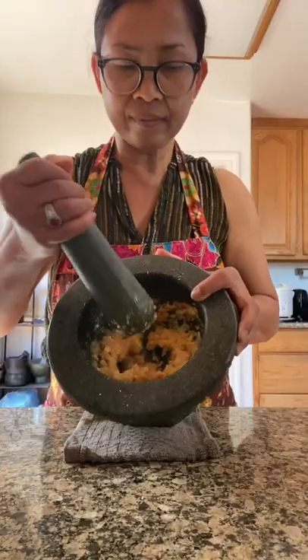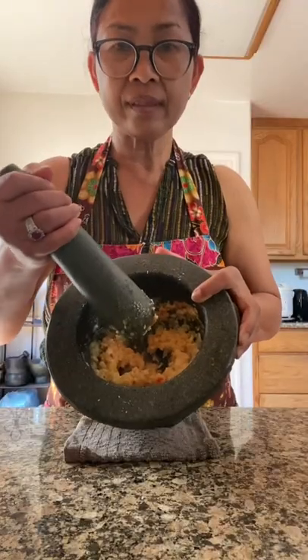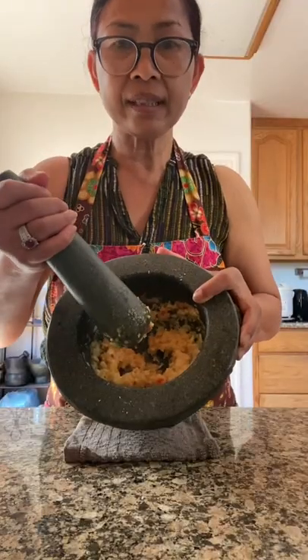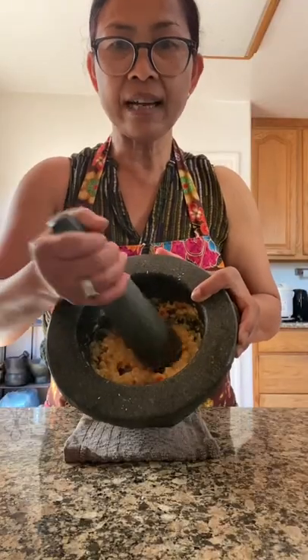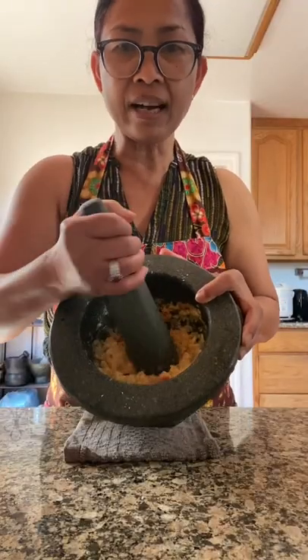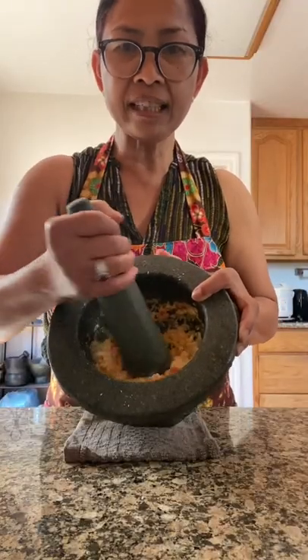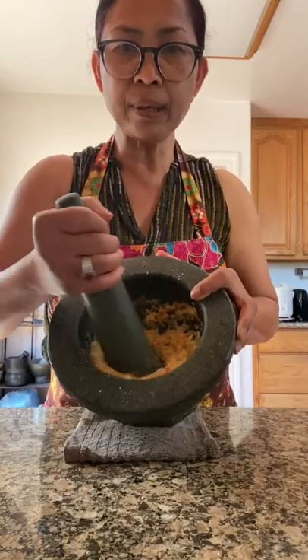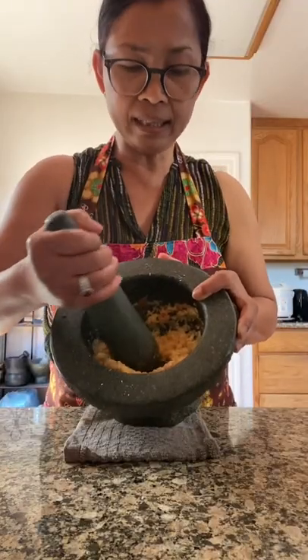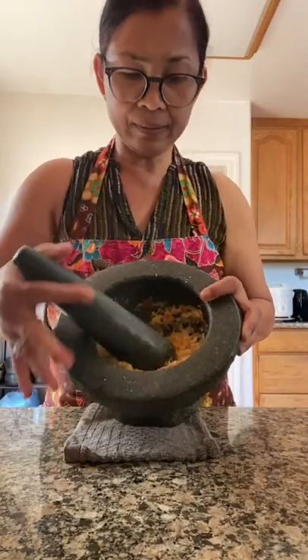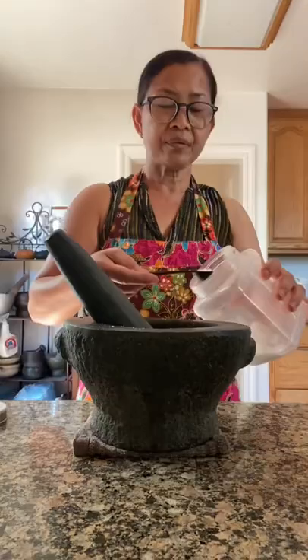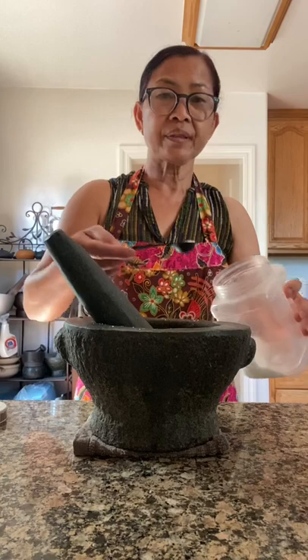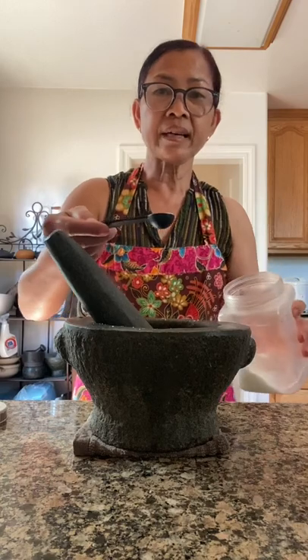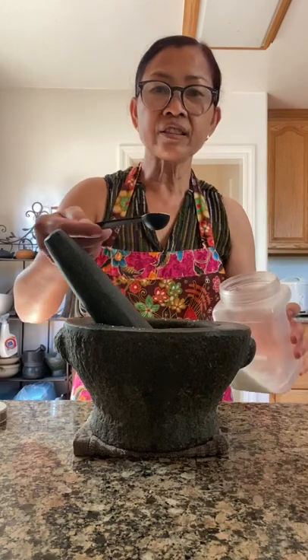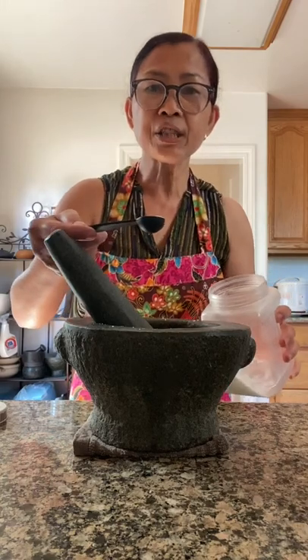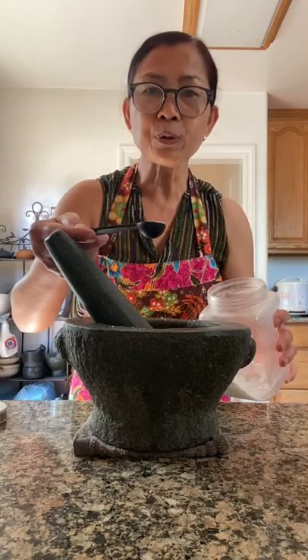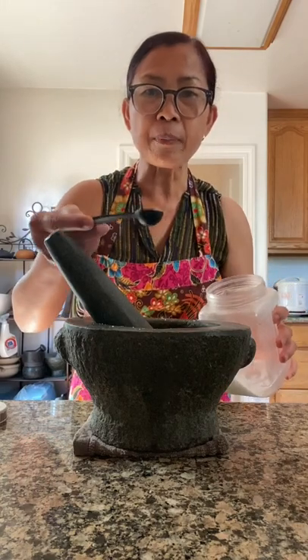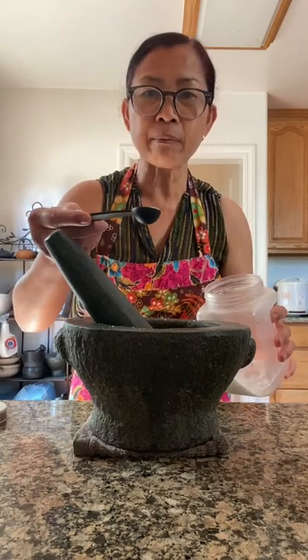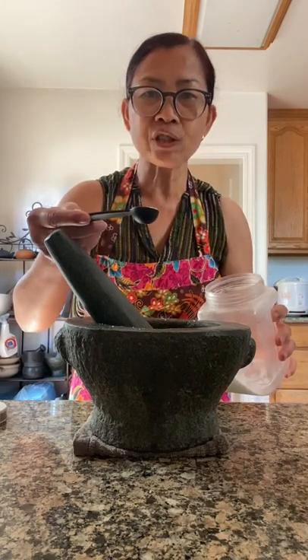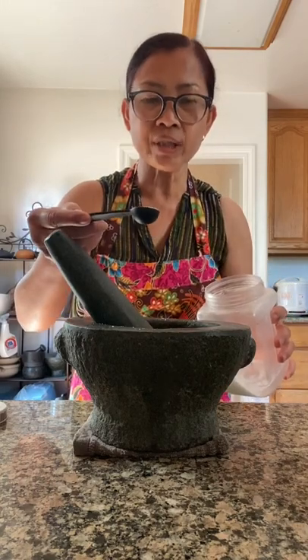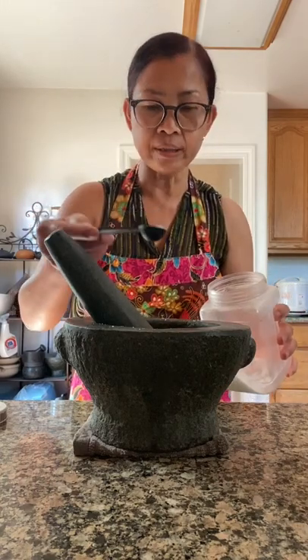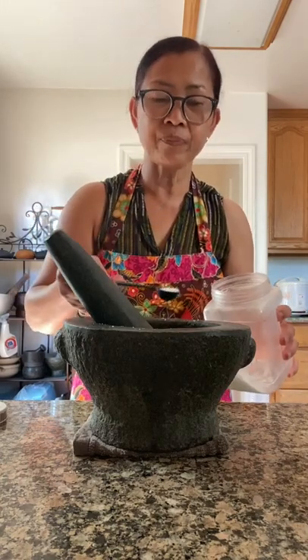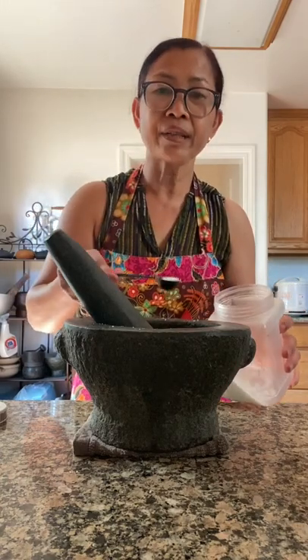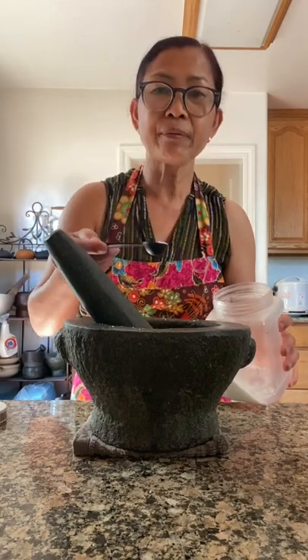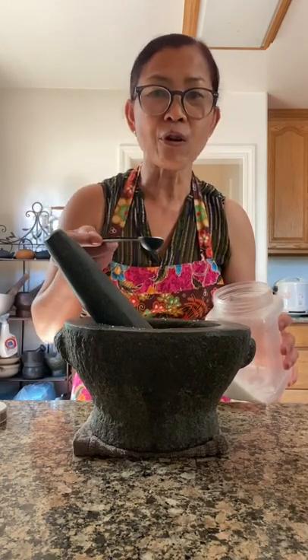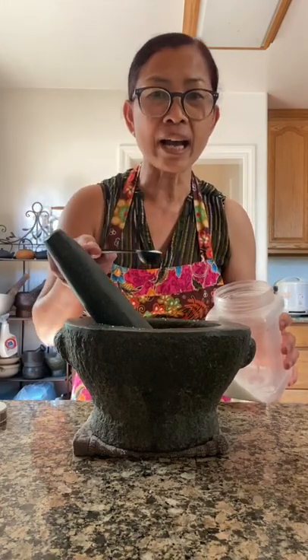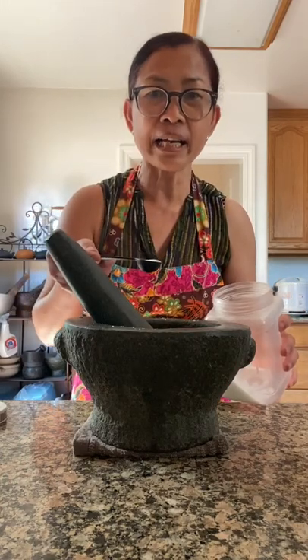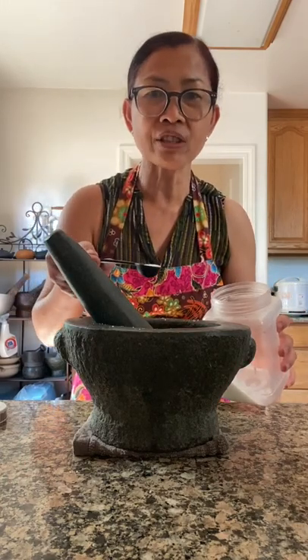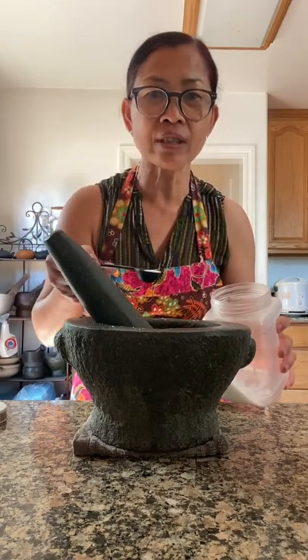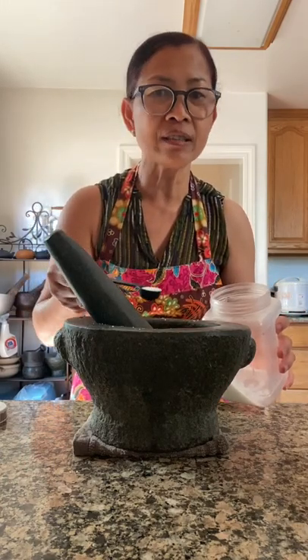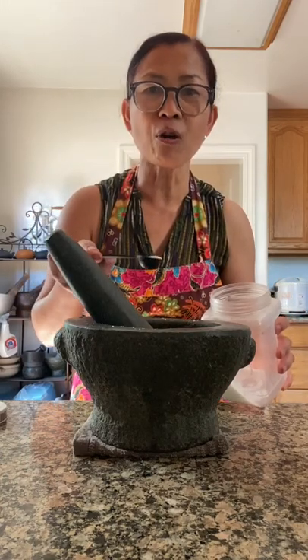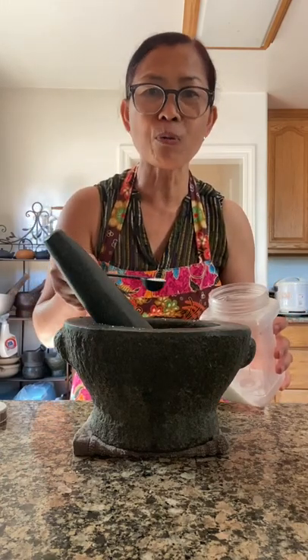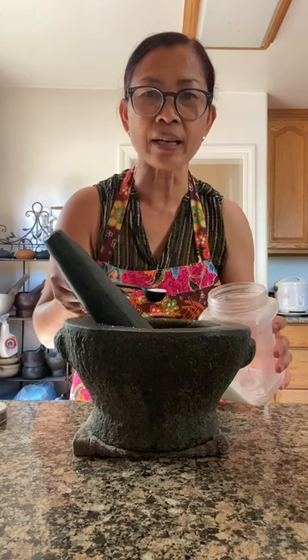See how nice and blended? Add a teaspoon of MSG. If you don't like MSG, don't put it.